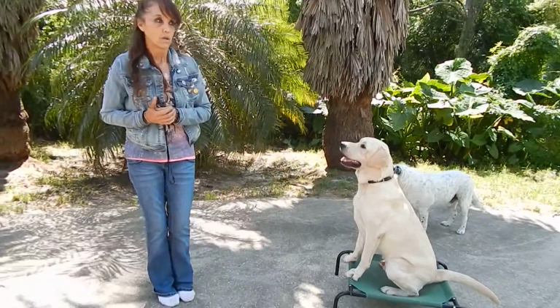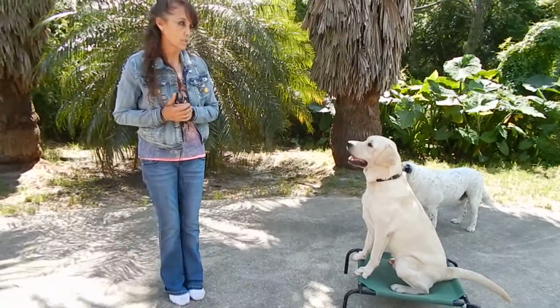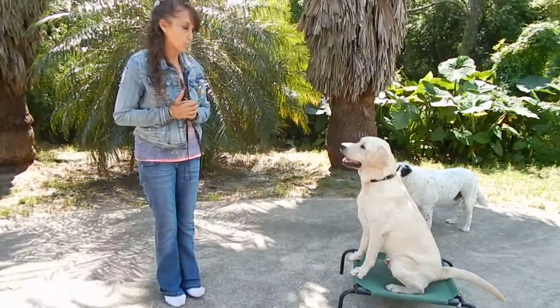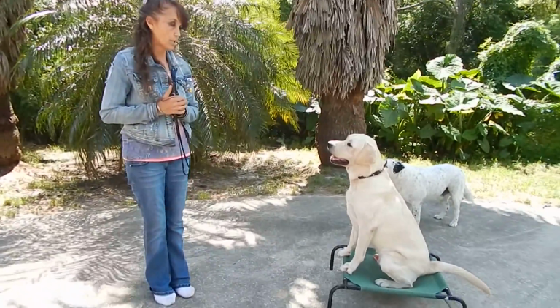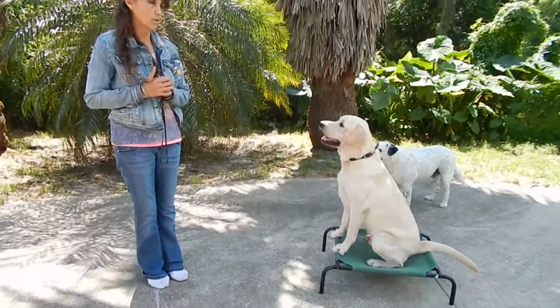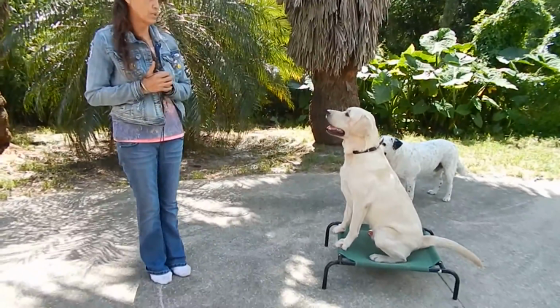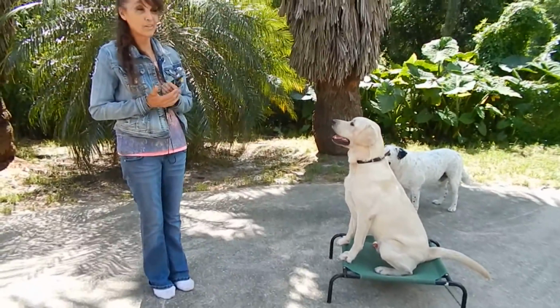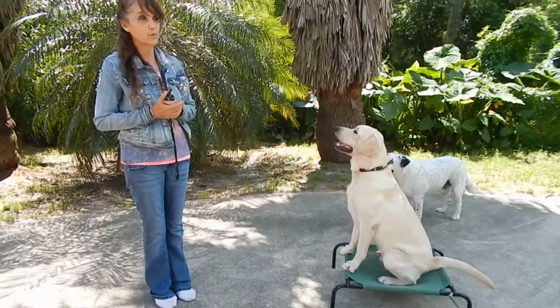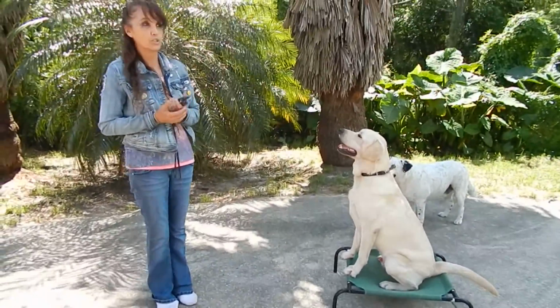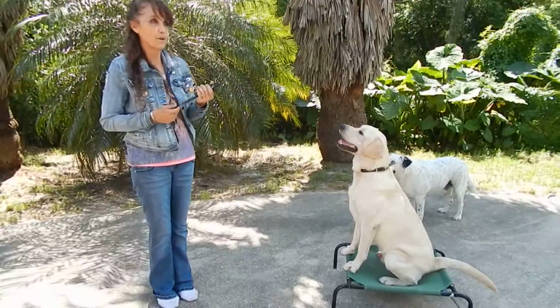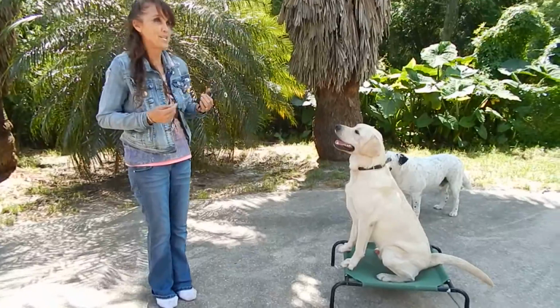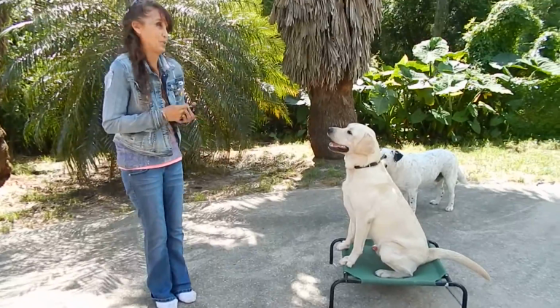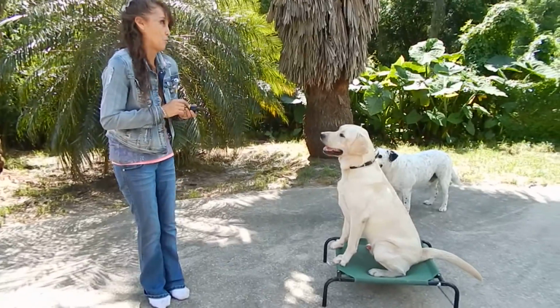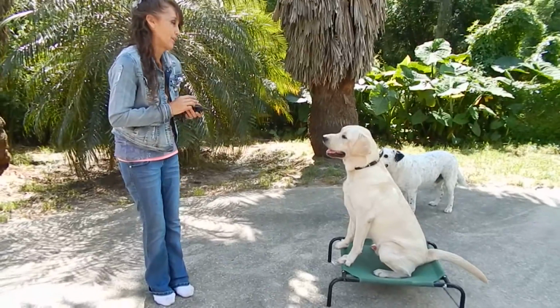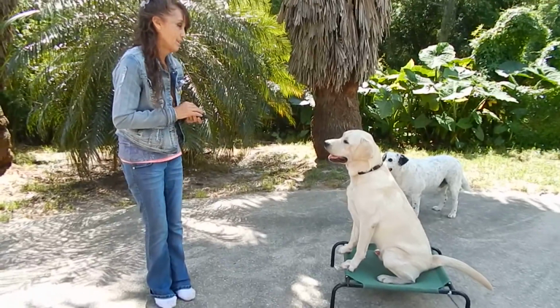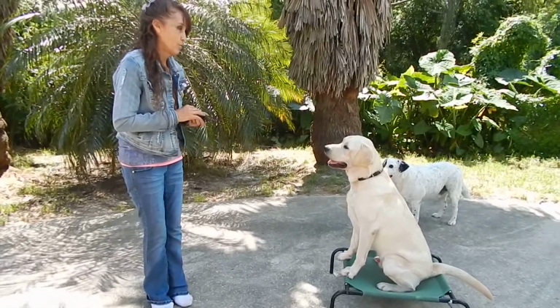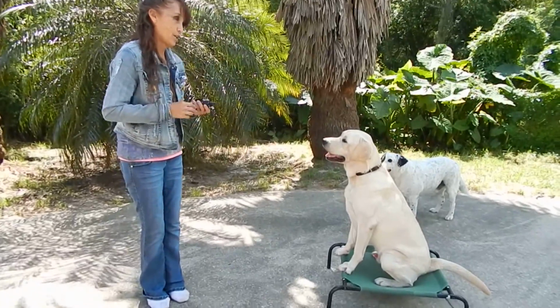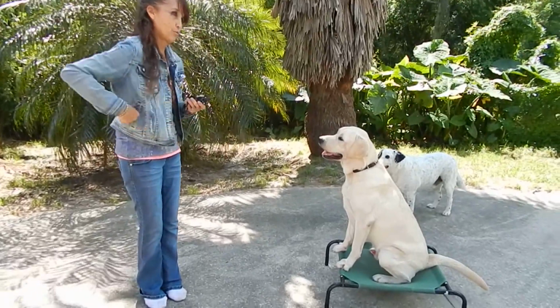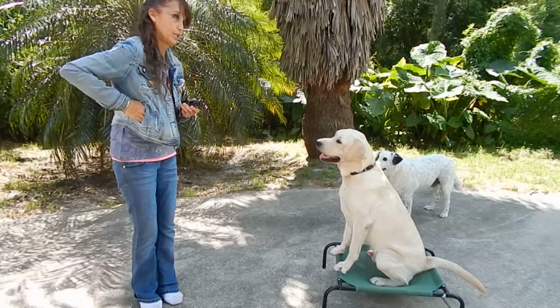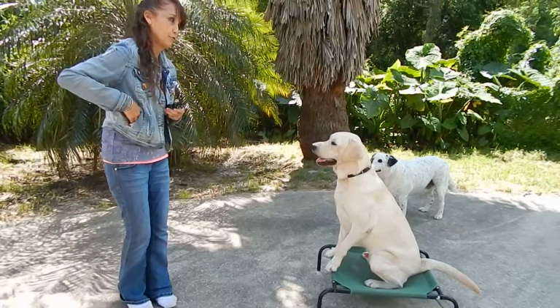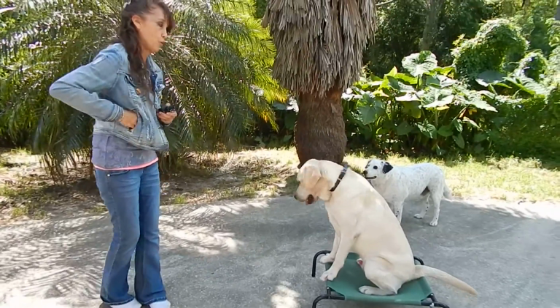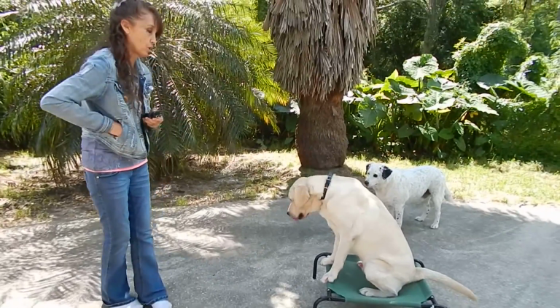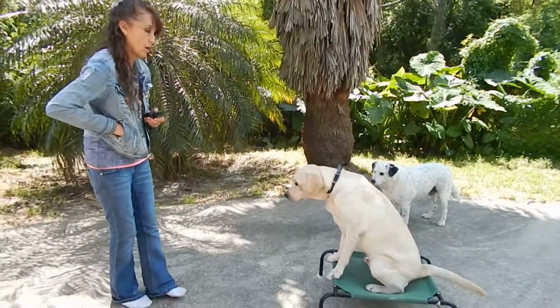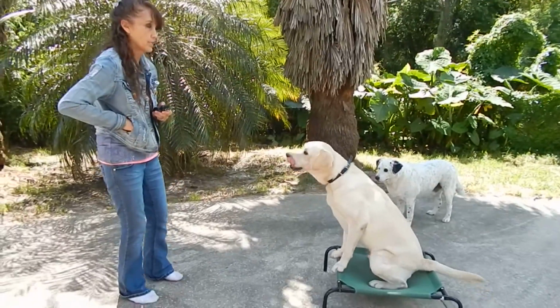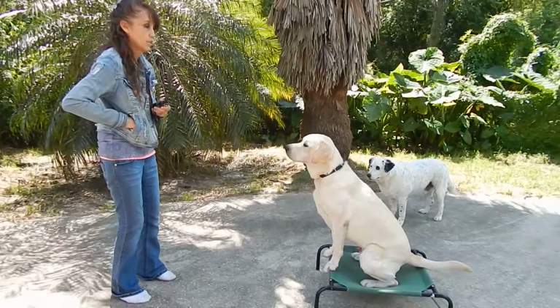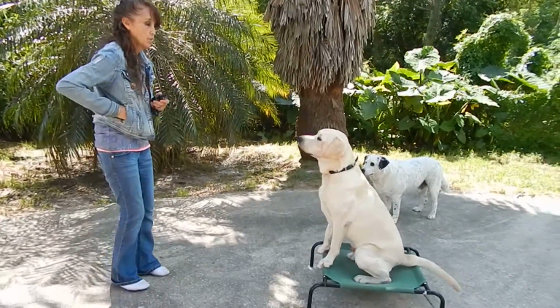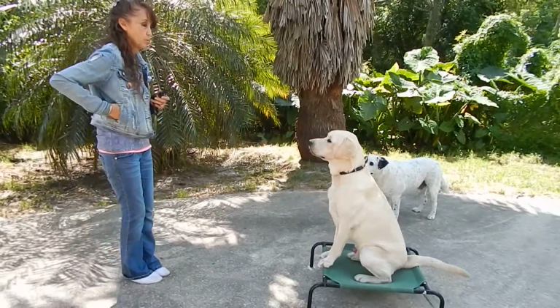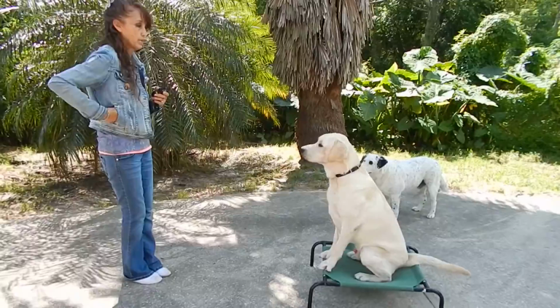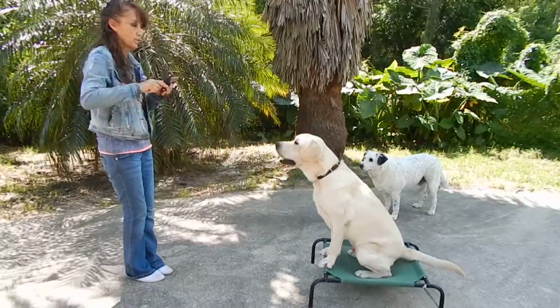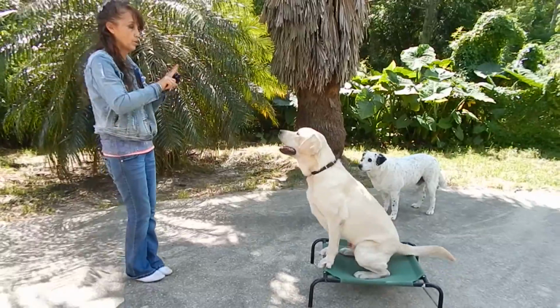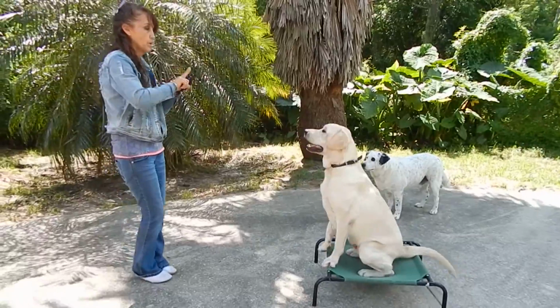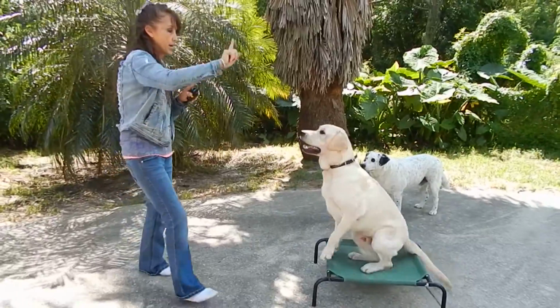All right guys, so we're working on — I don't even know how much of the stuff I made up this morning. We actually really need four cots.